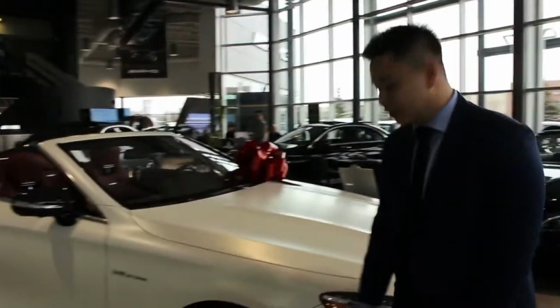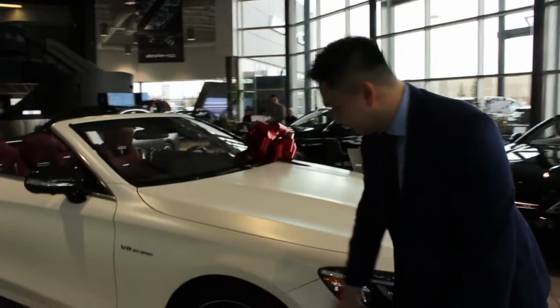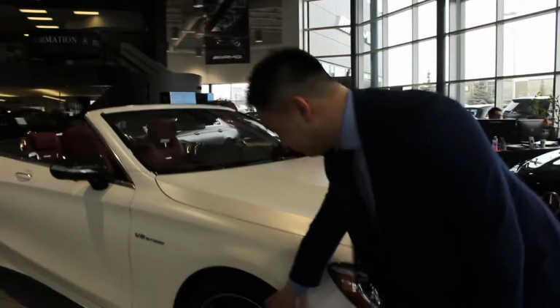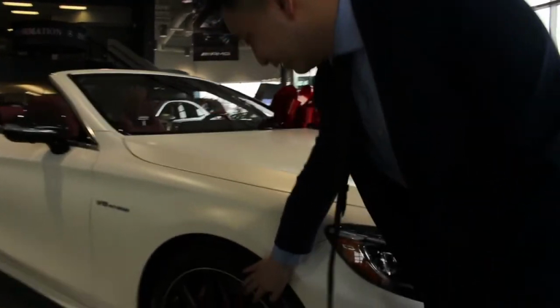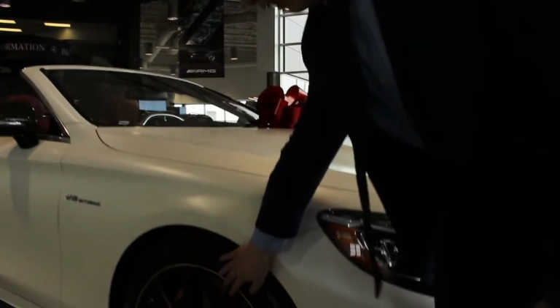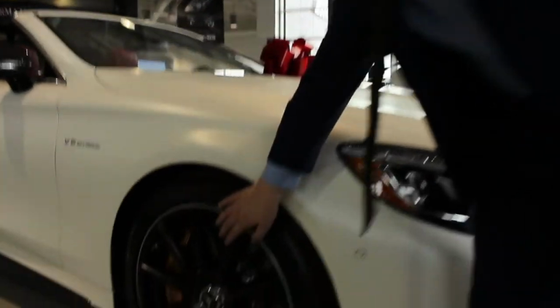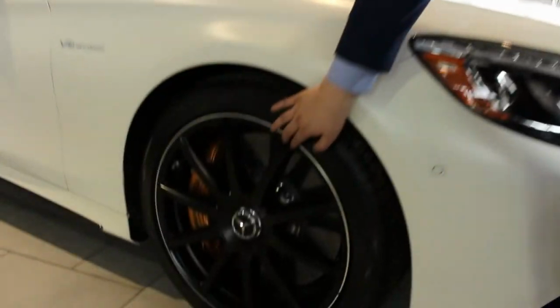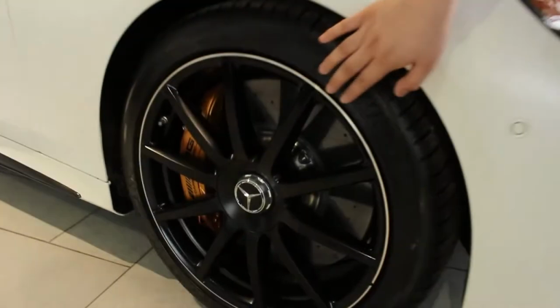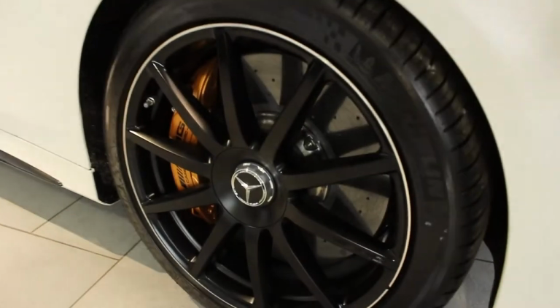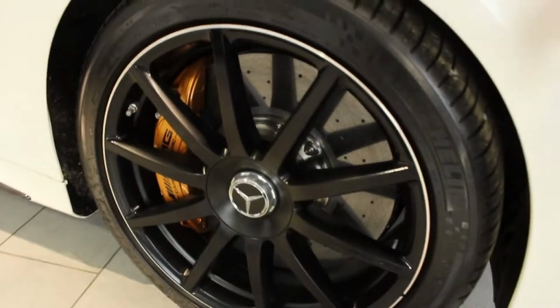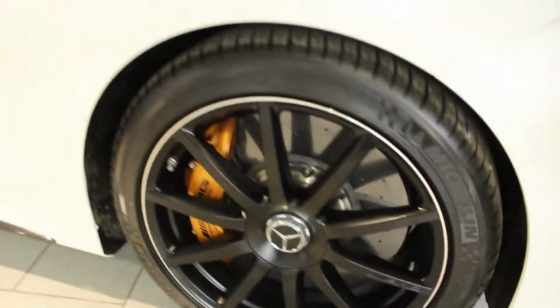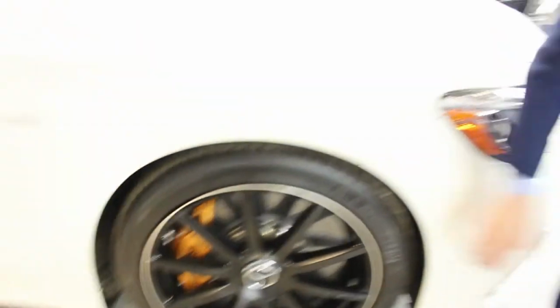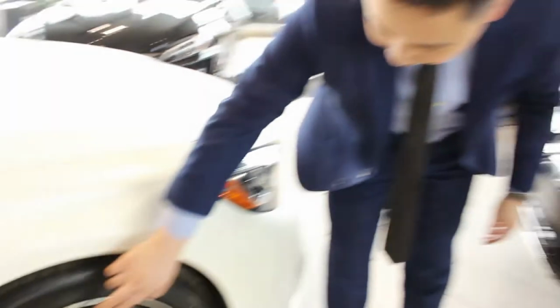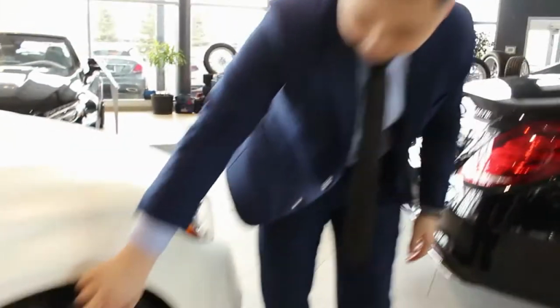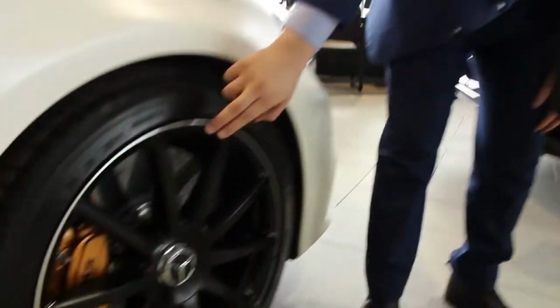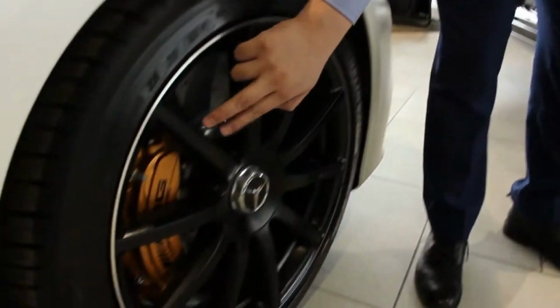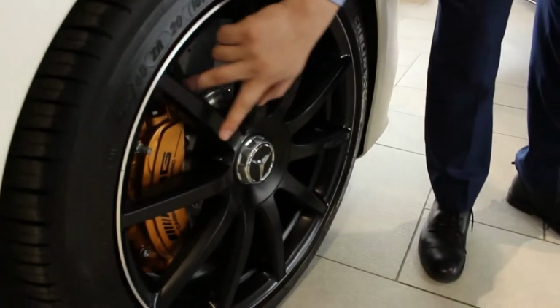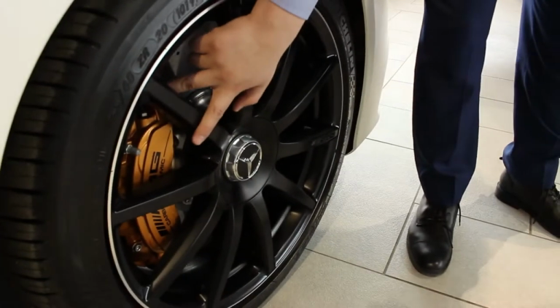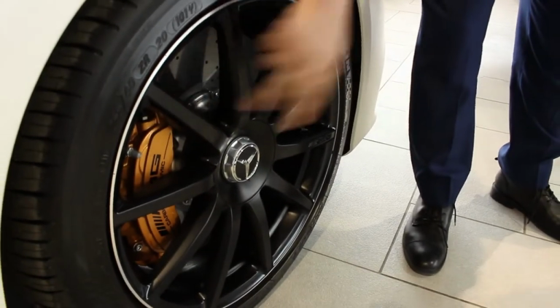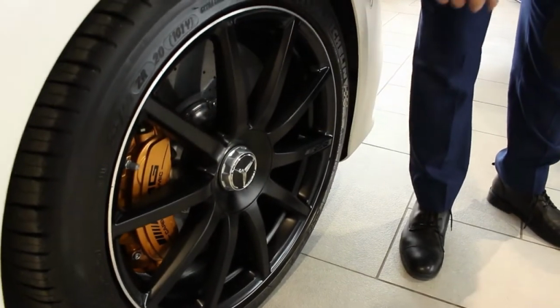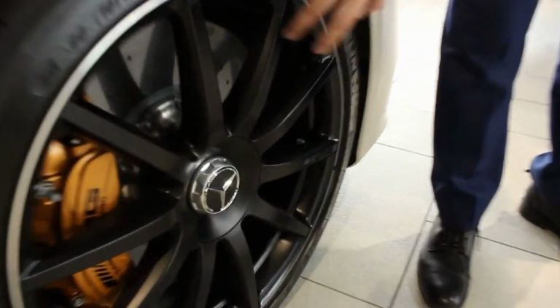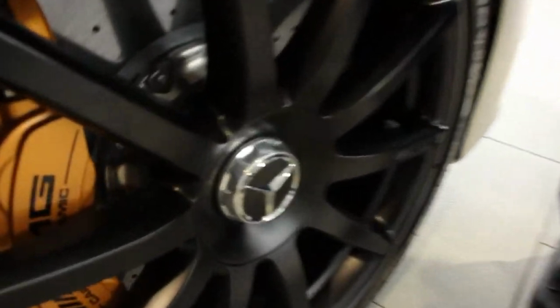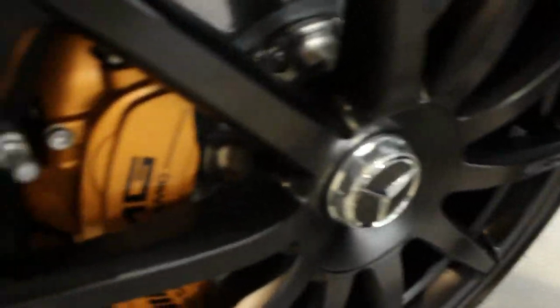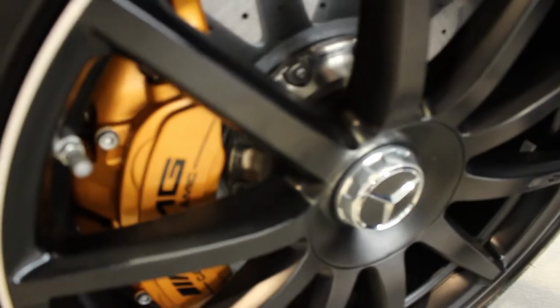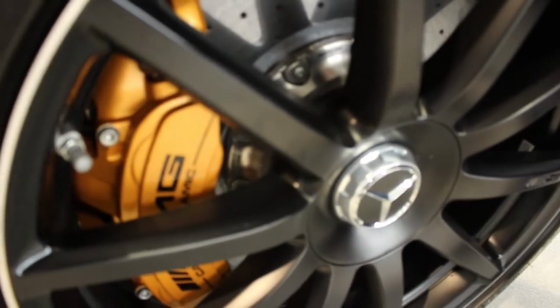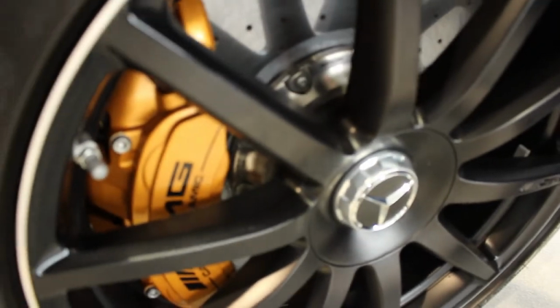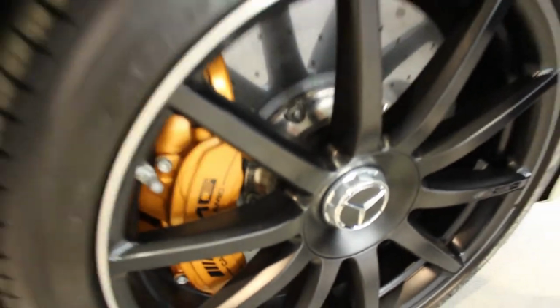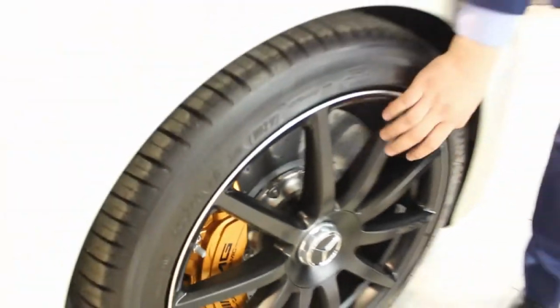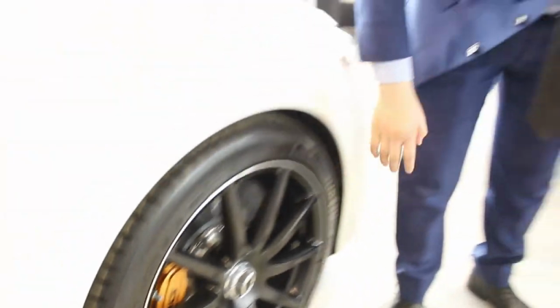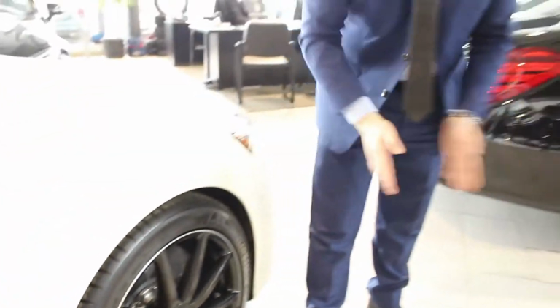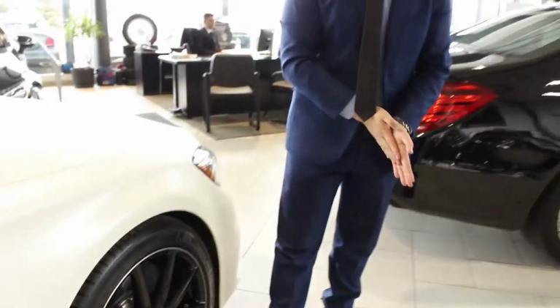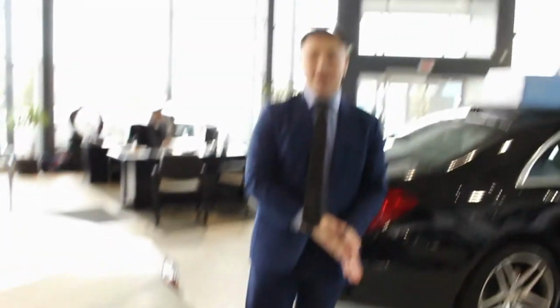First of all, I want to talk about these black forged aluminum wheels. These are 20 inch, and on top of that, you can see in the back this car has the carbon ceramic brakes as well. It's beautiful — great for stopping when you need it.